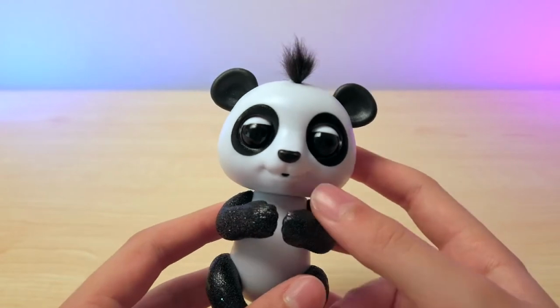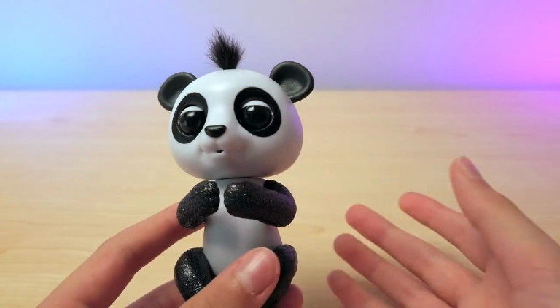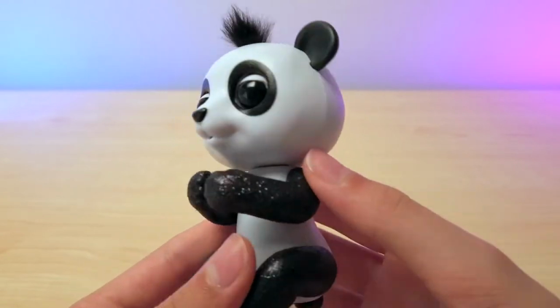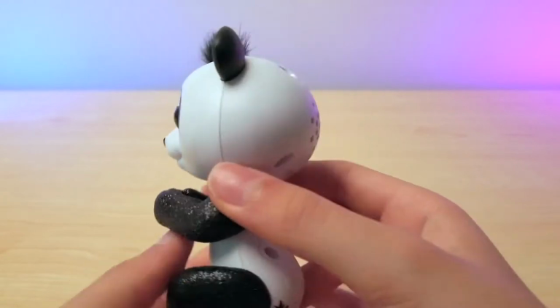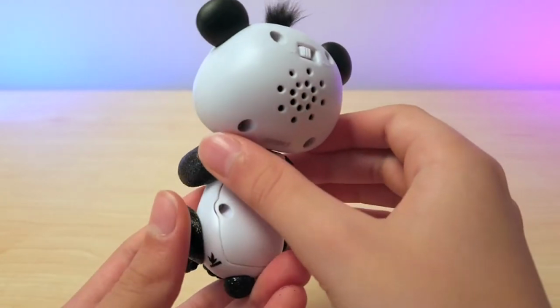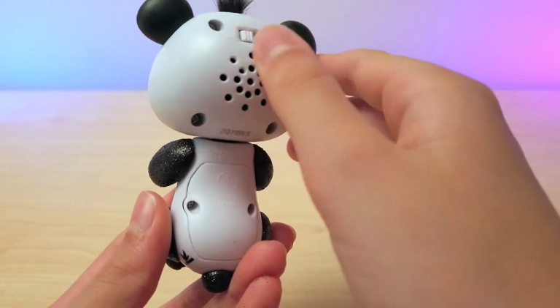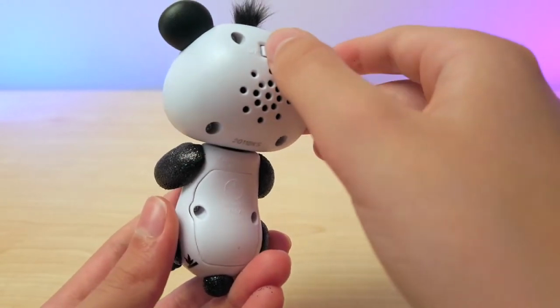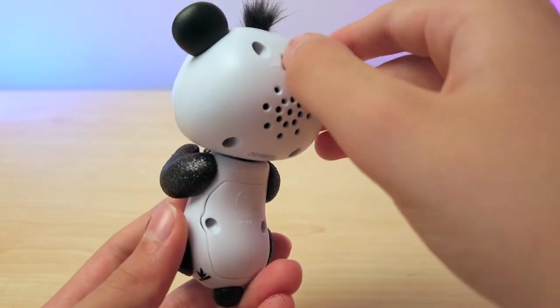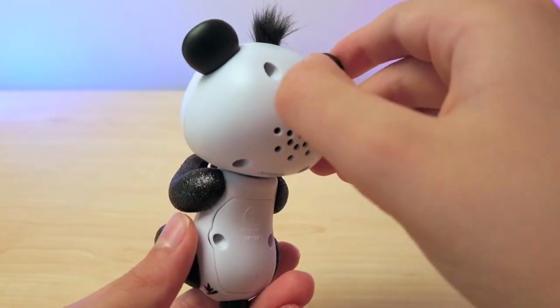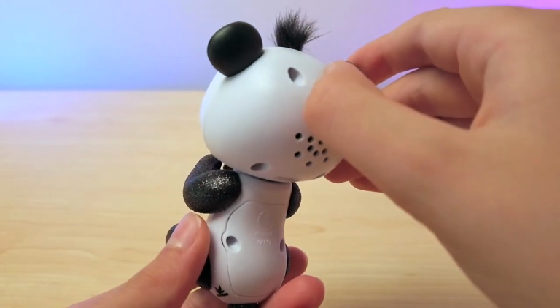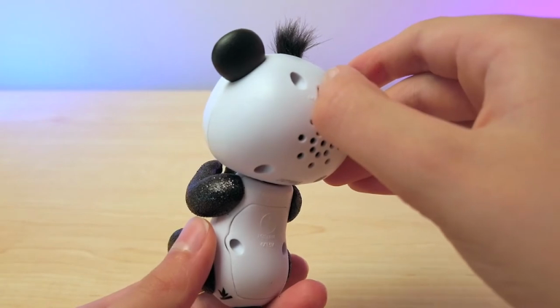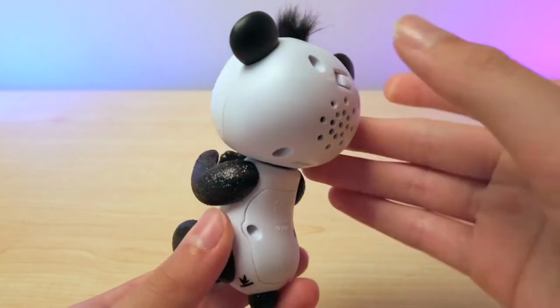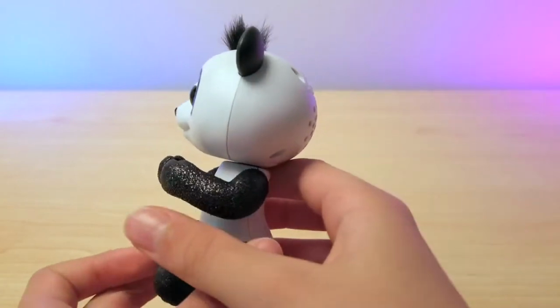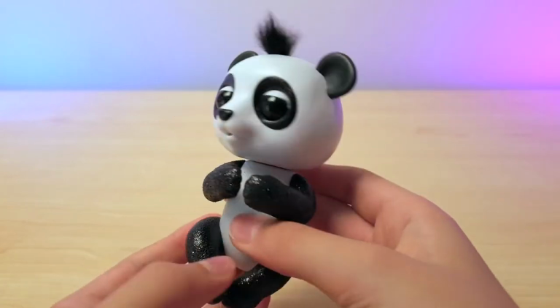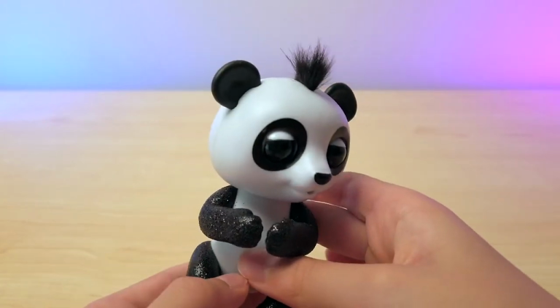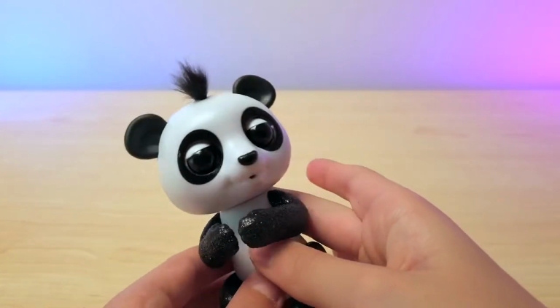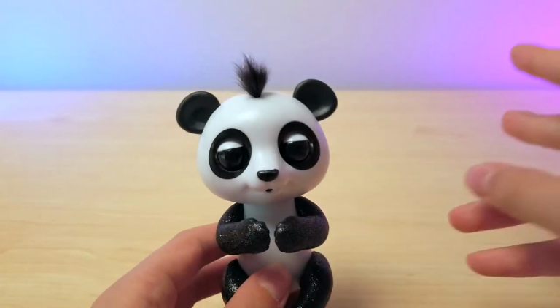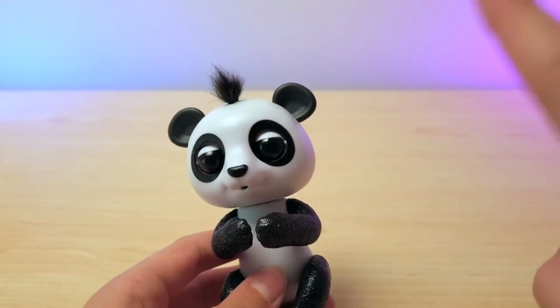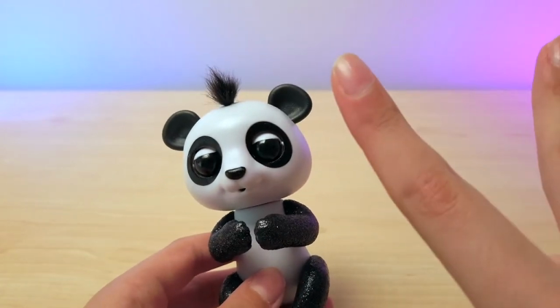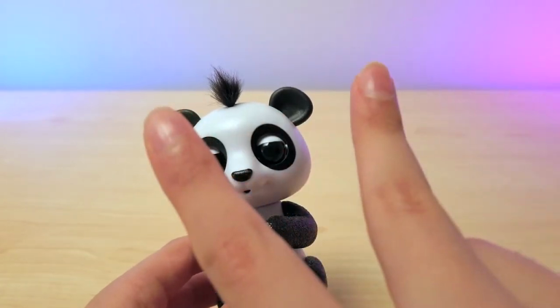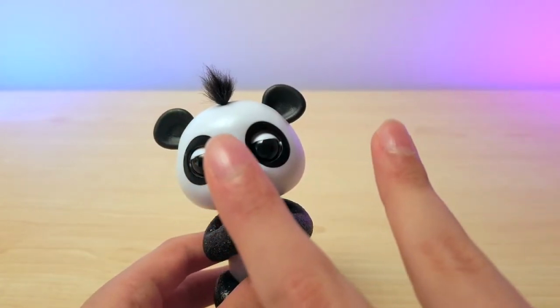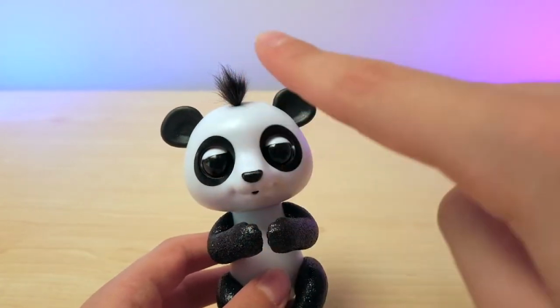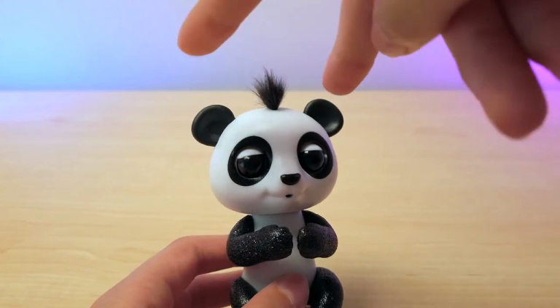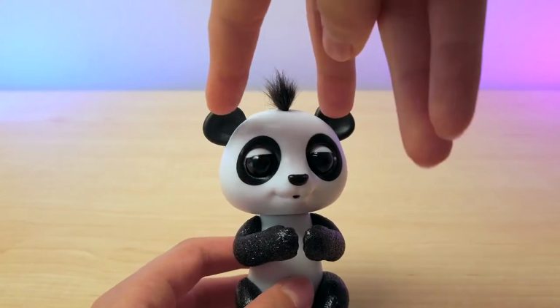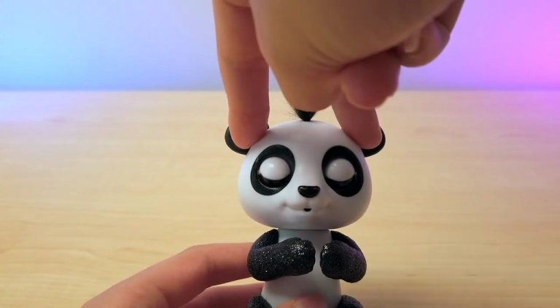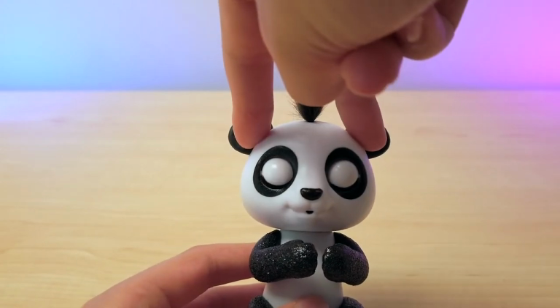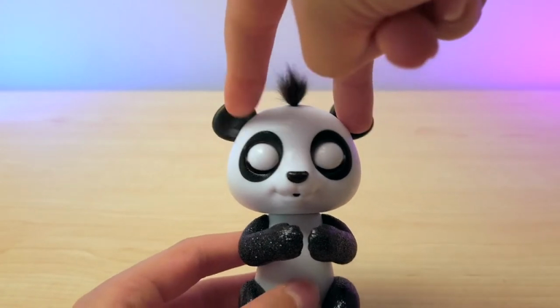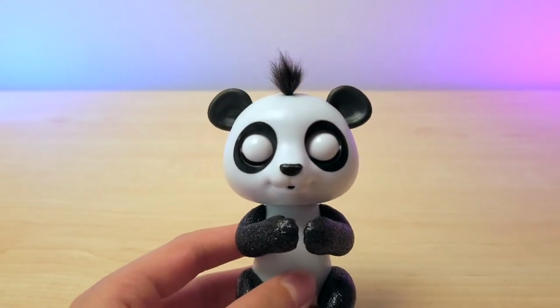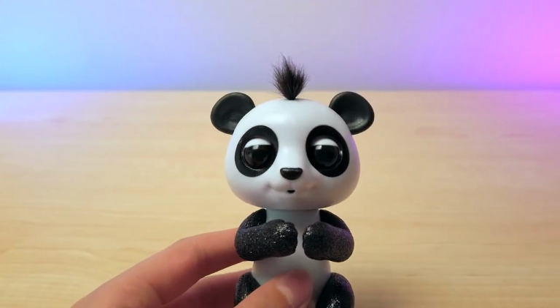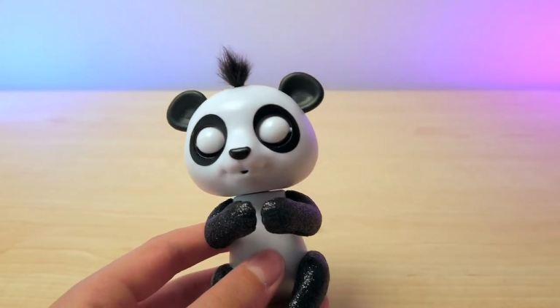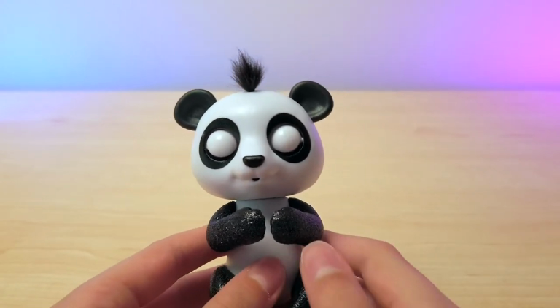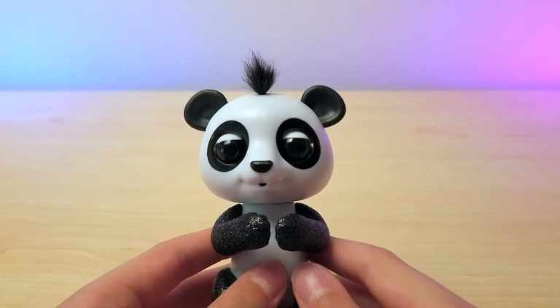Now let's see what it can do. First of all, it can fart. Let me show you. You put your two fingers on the sensors, like the elephant. That's so funny.